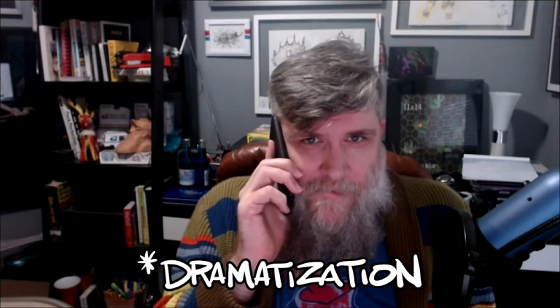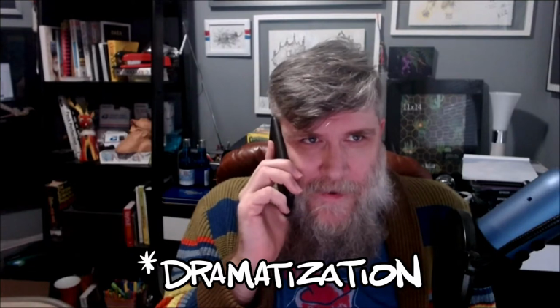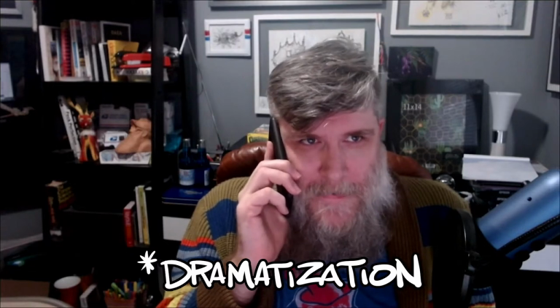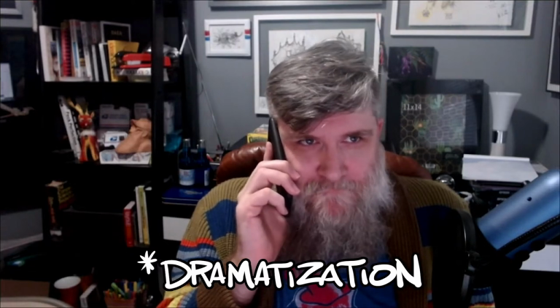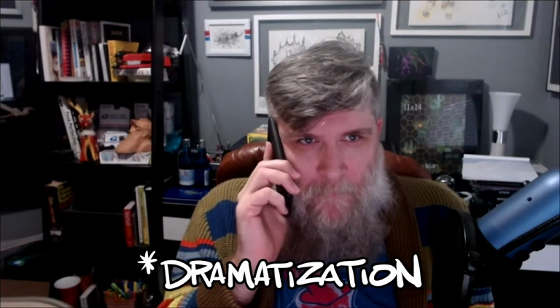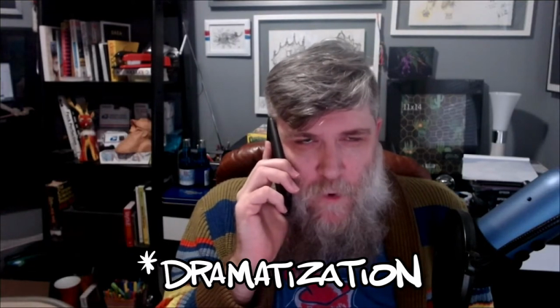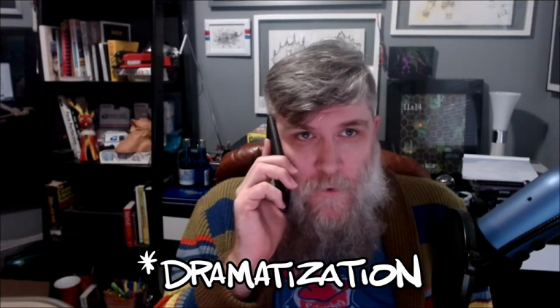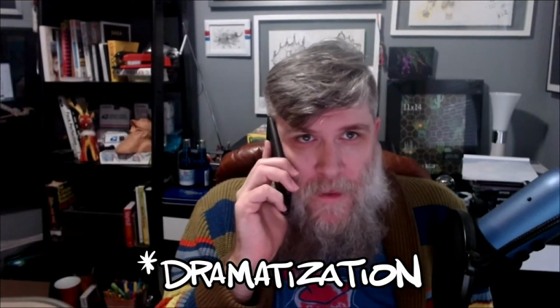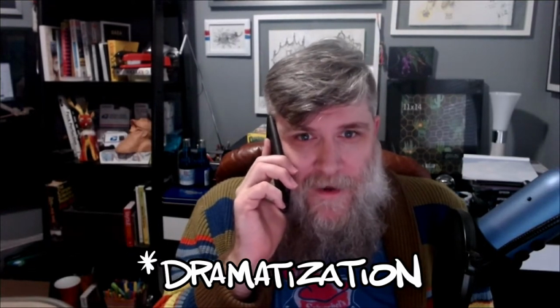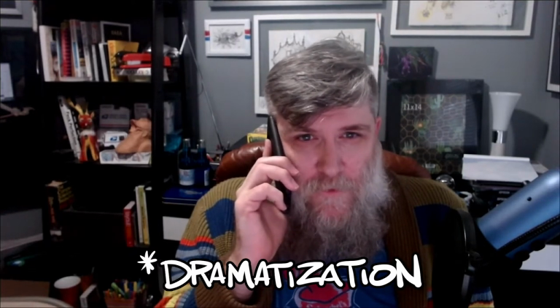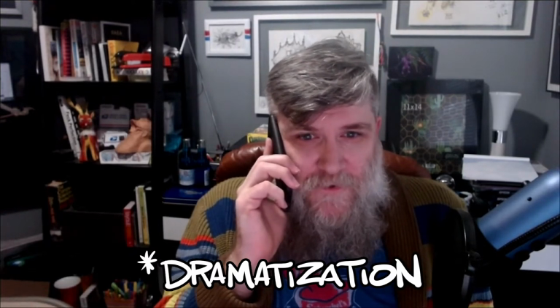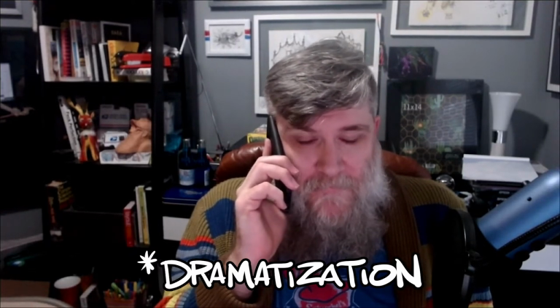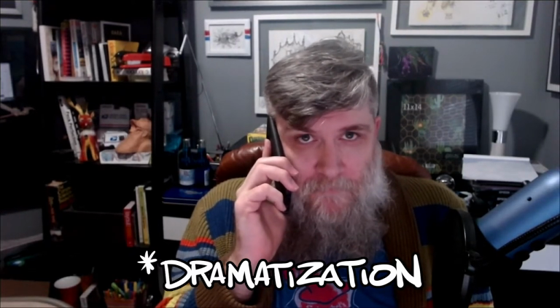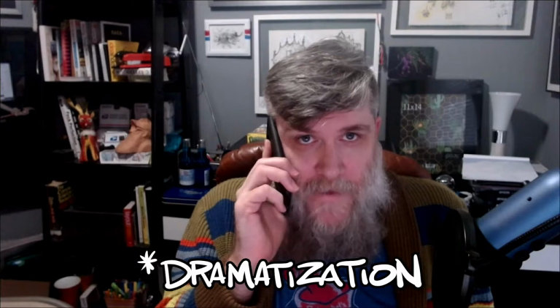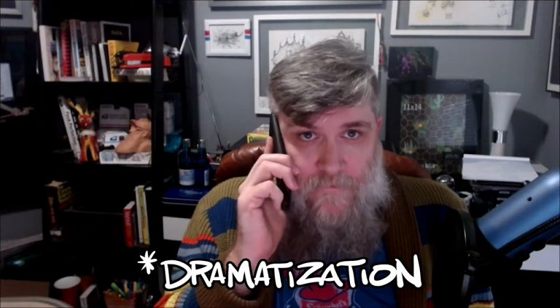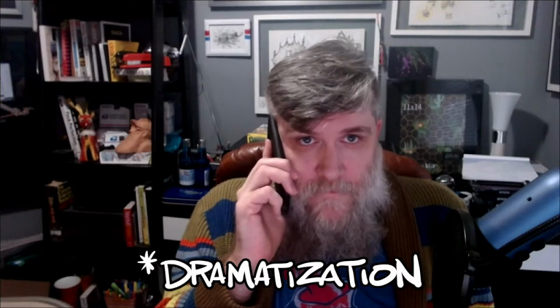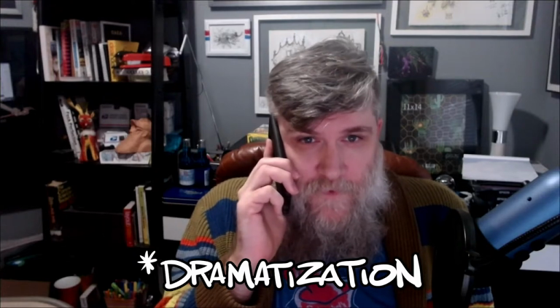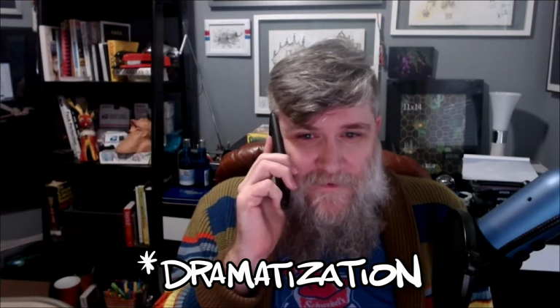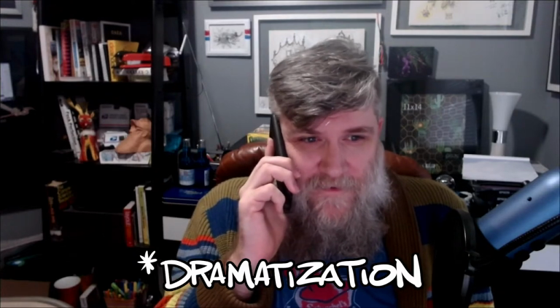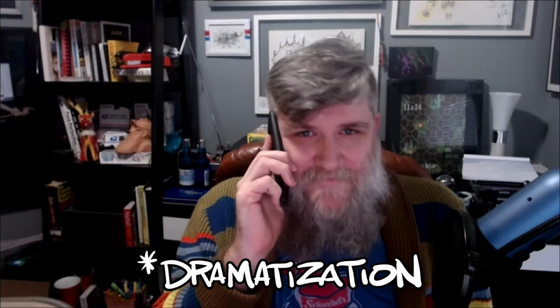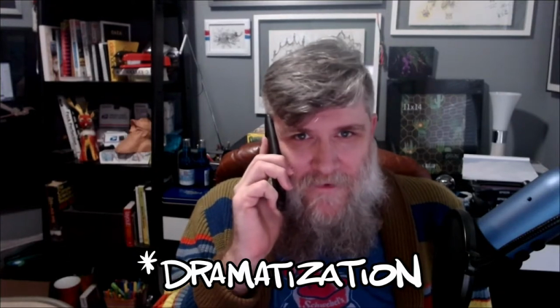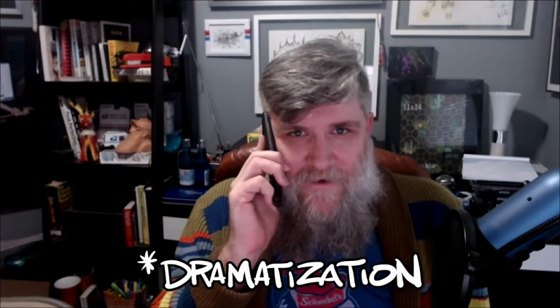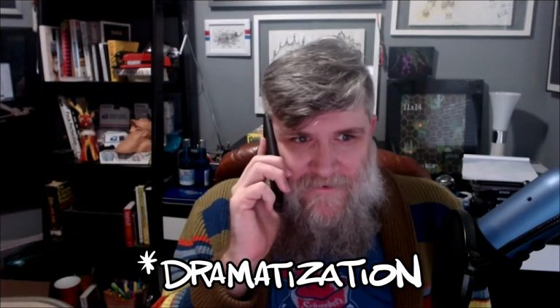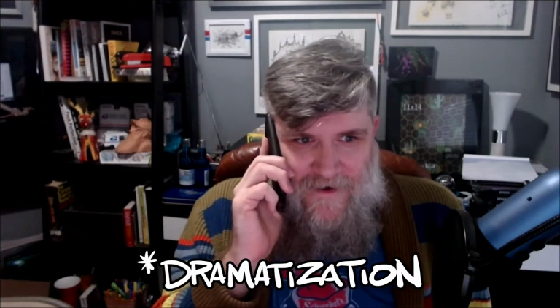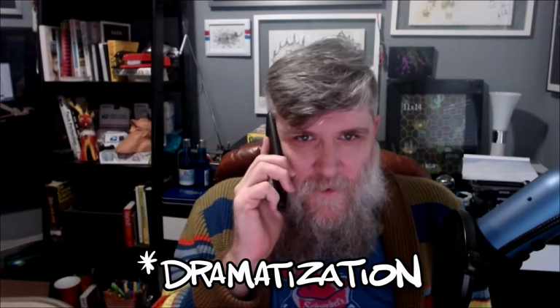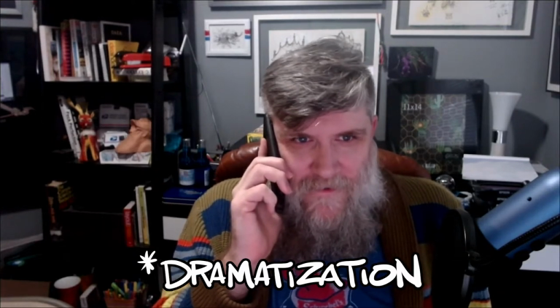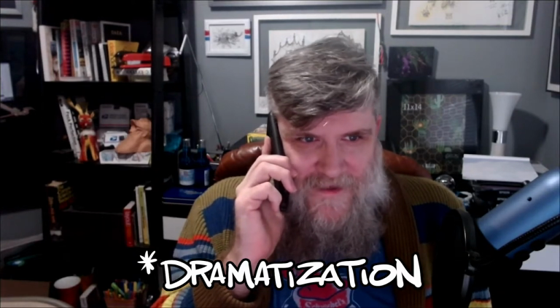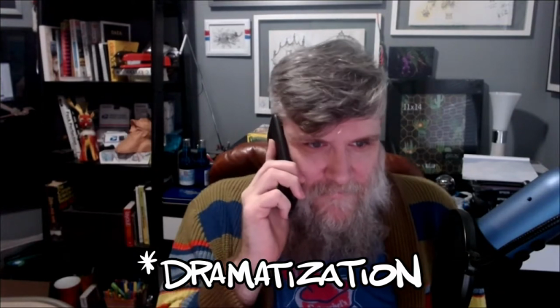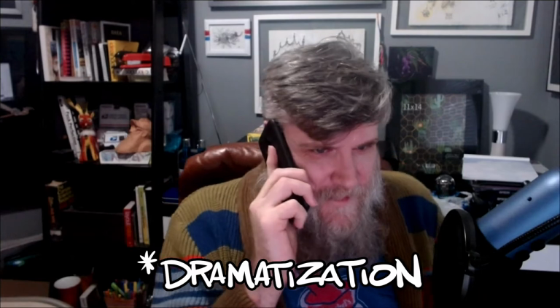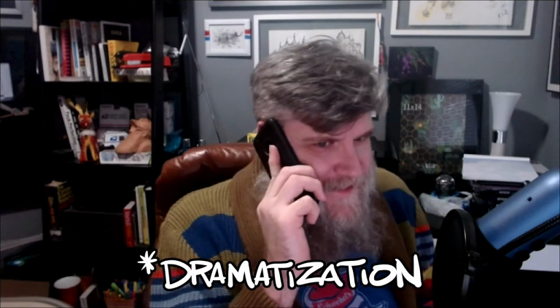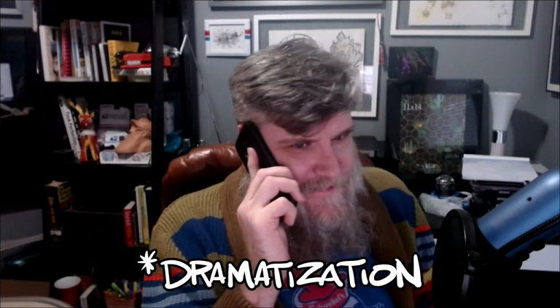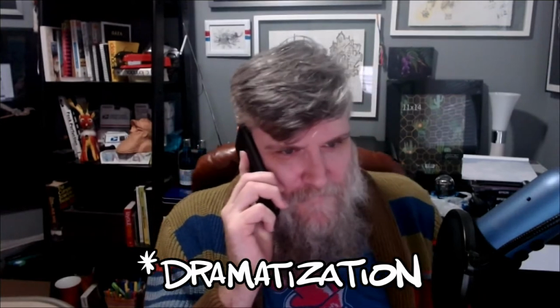All right. How about I throw in a doodle? Yeah? Really? Awesome. All right. Cool. Thanks, Adam. I'll talk to you. Bye.